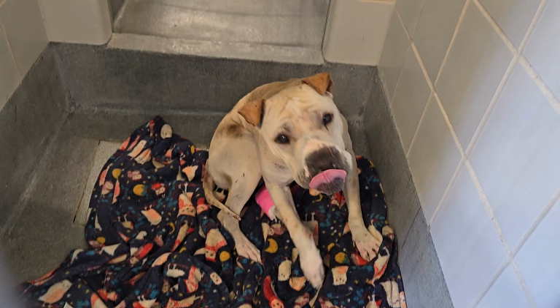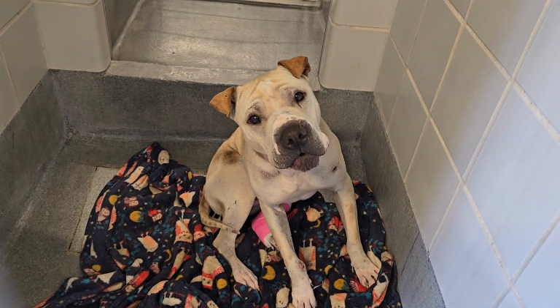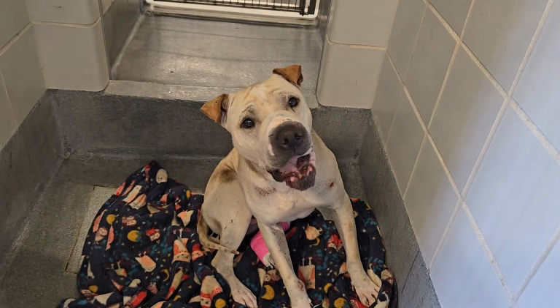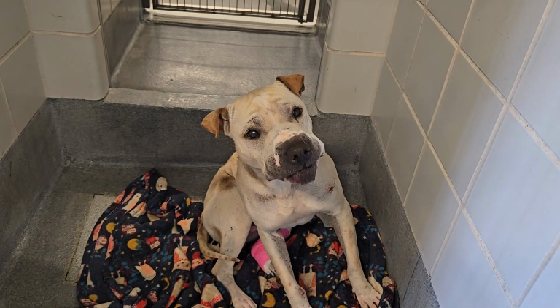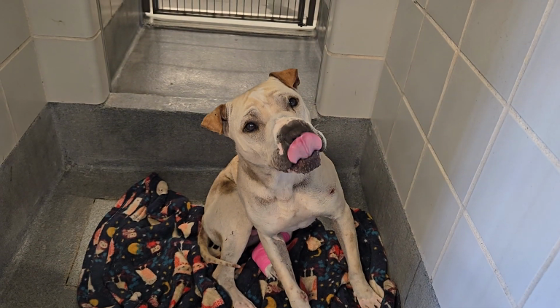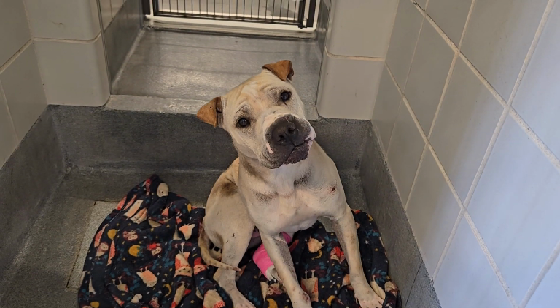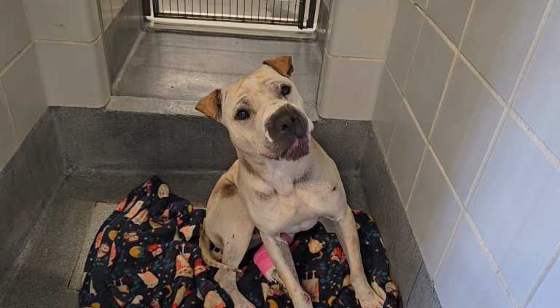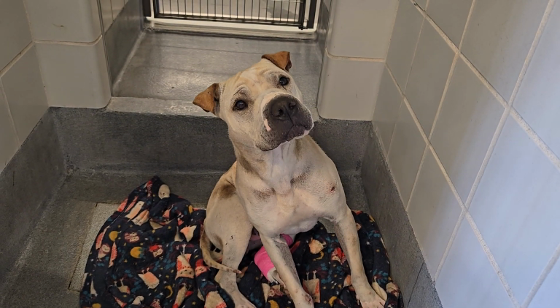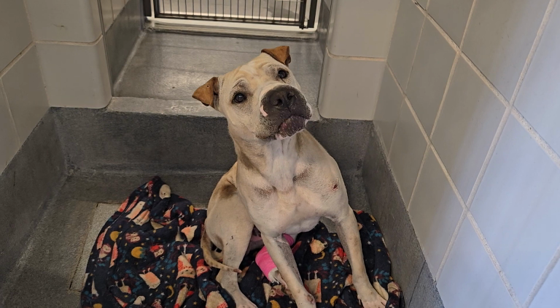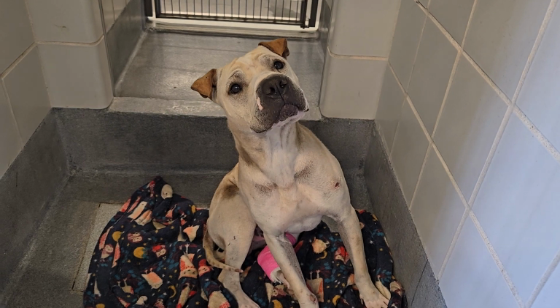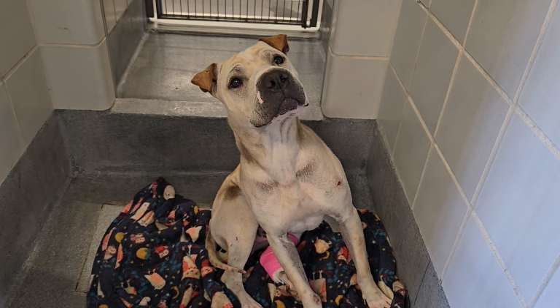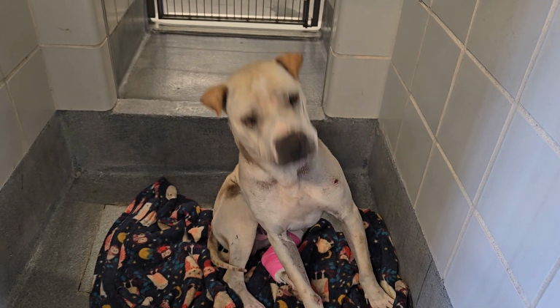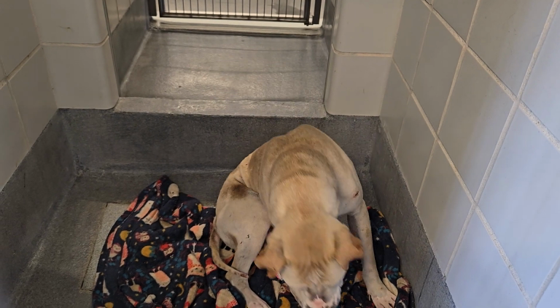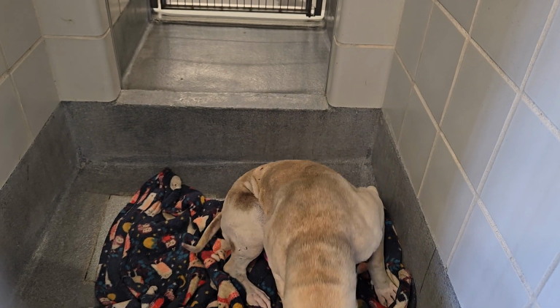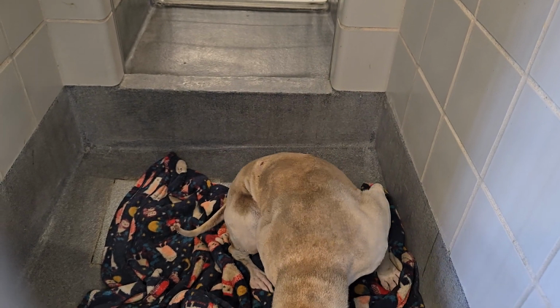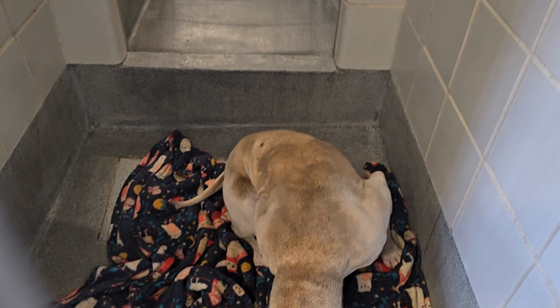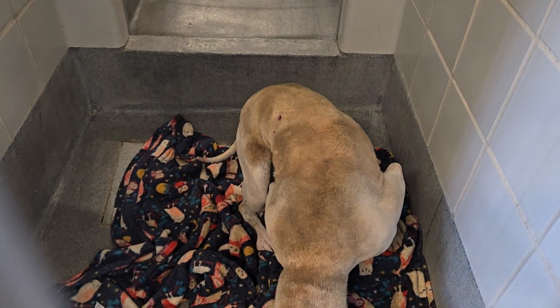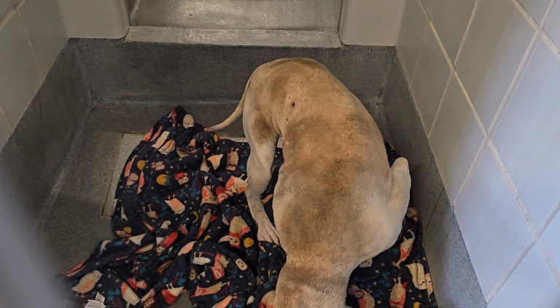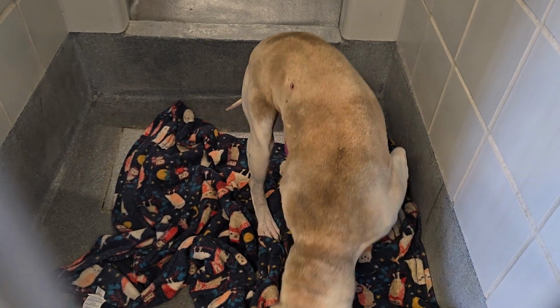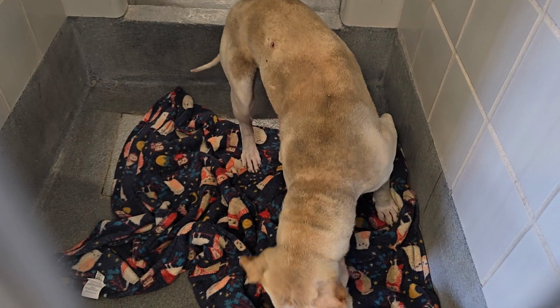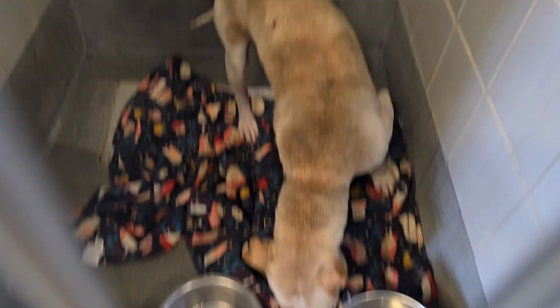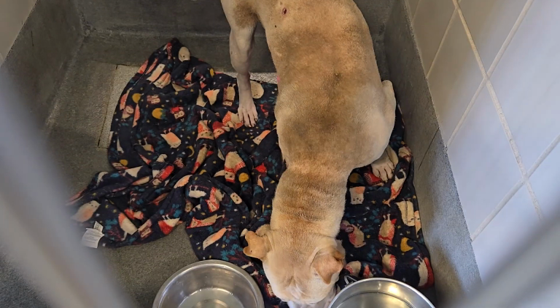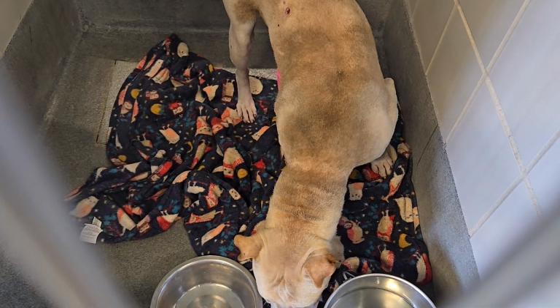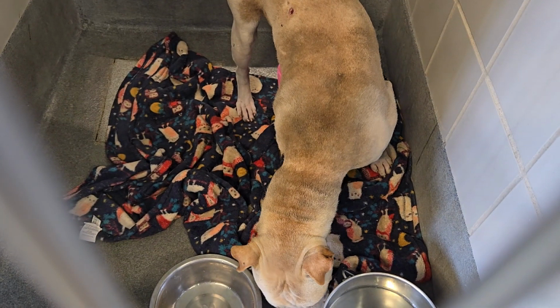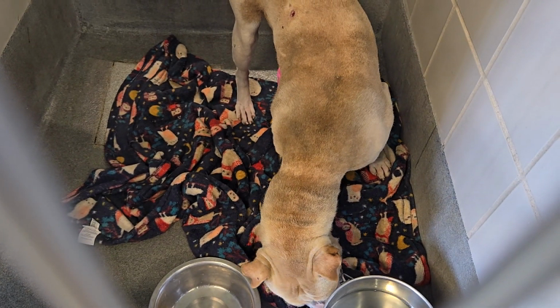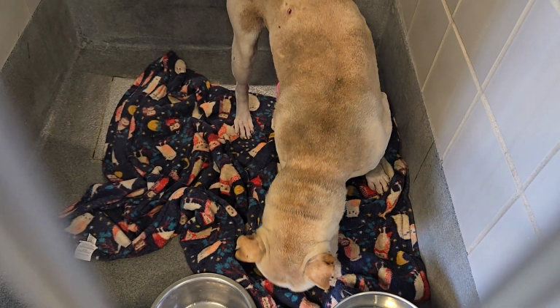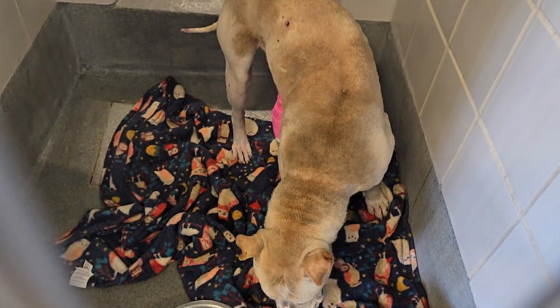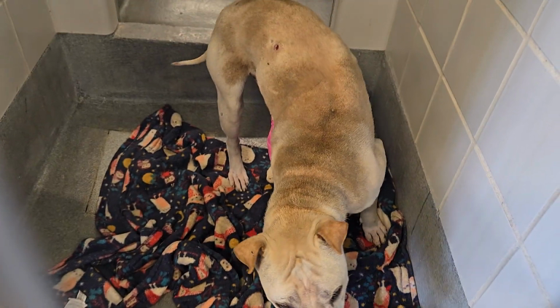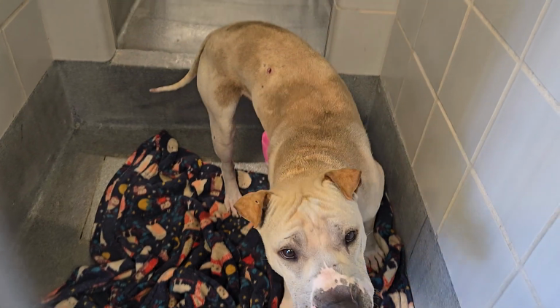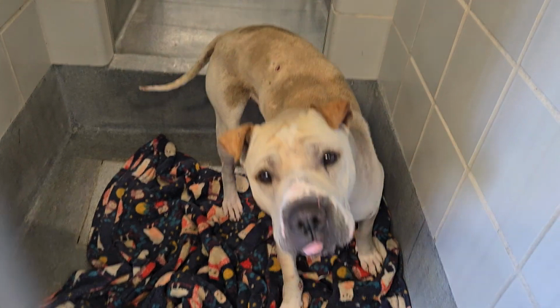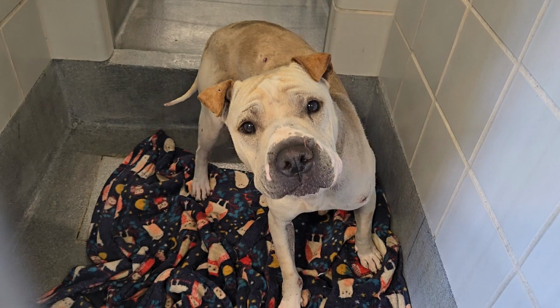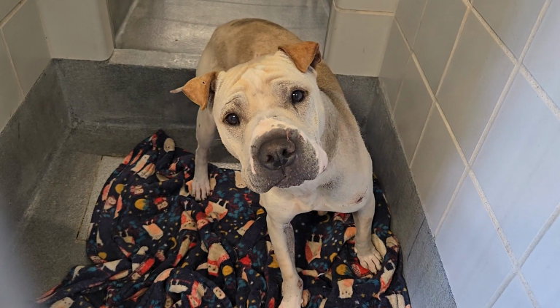Look at that baby with a wrinkled forehead. You've got a young wrinkled forehead, kiddos. This kid is located at Animal Care Services in San Antonio, Texas.